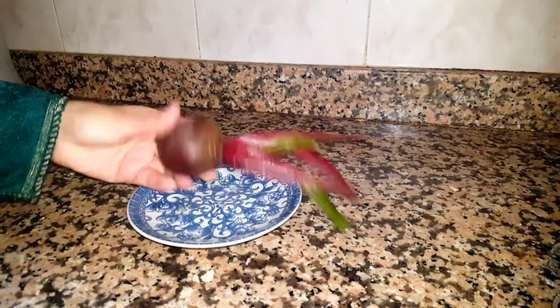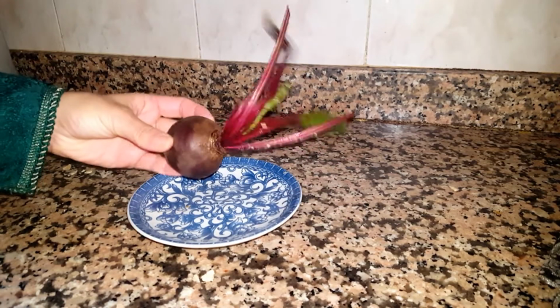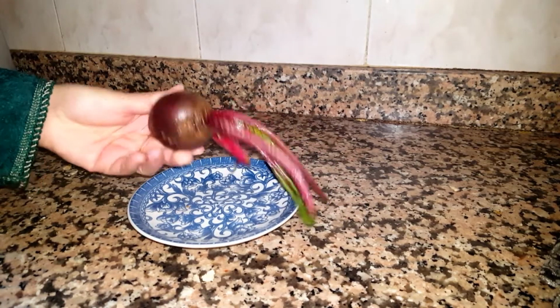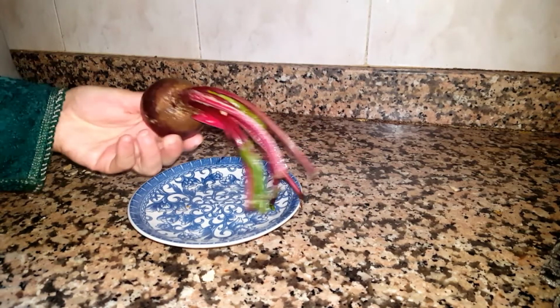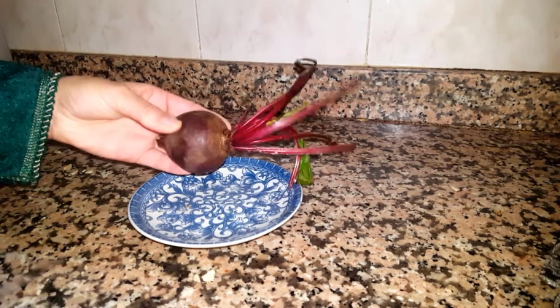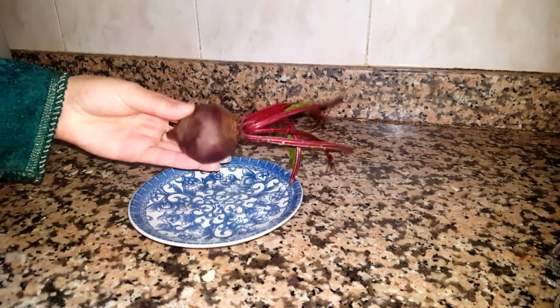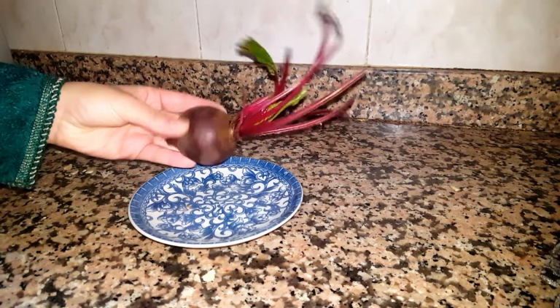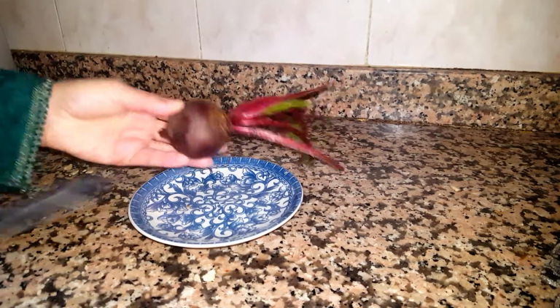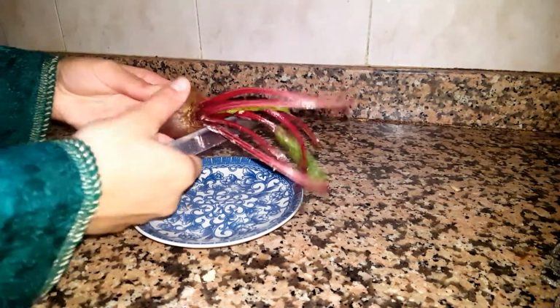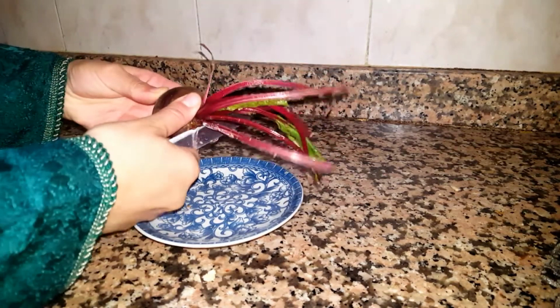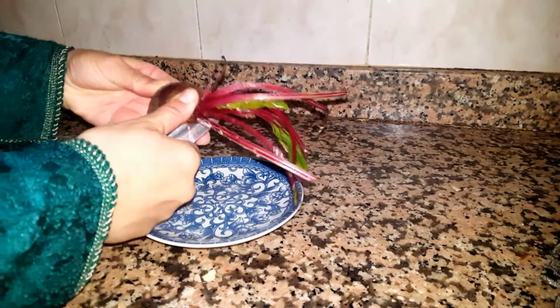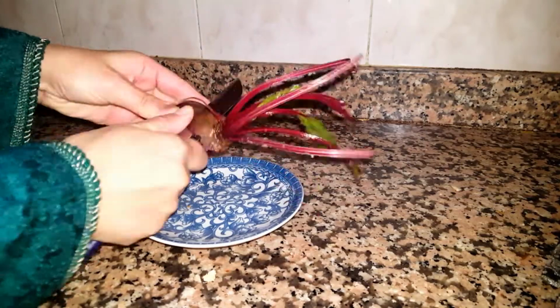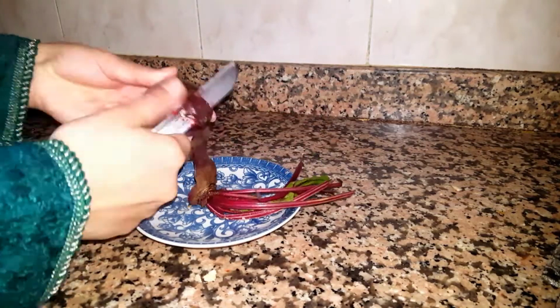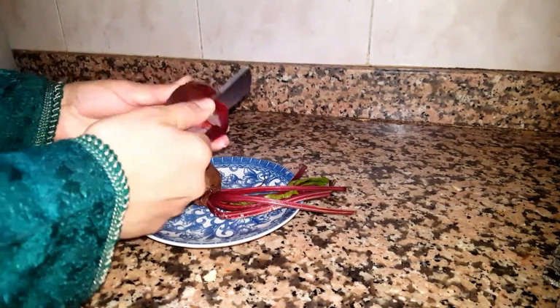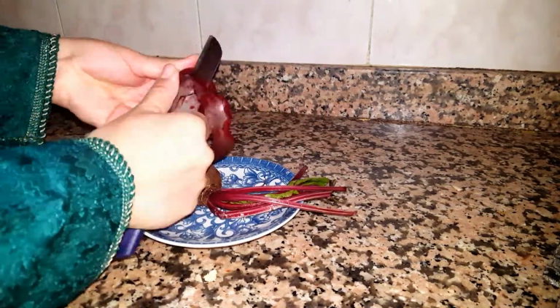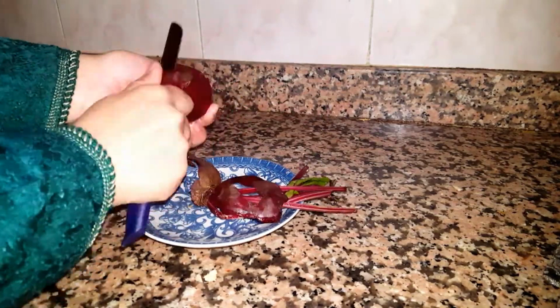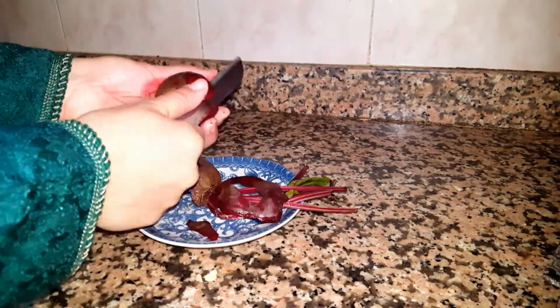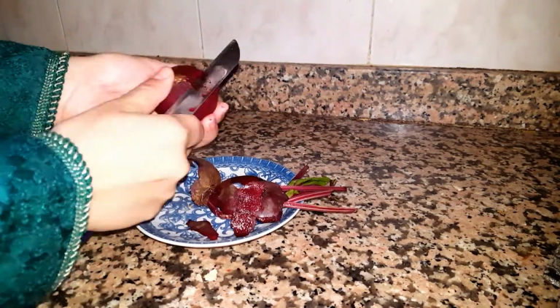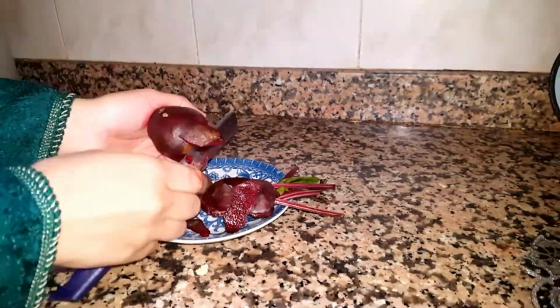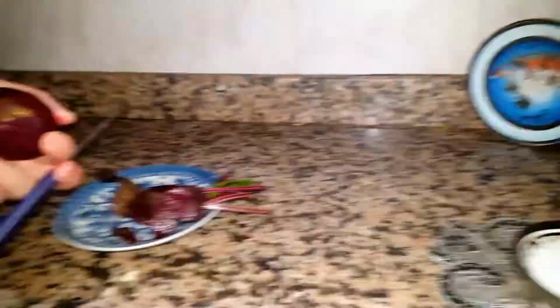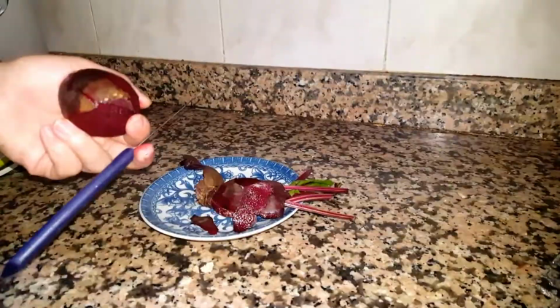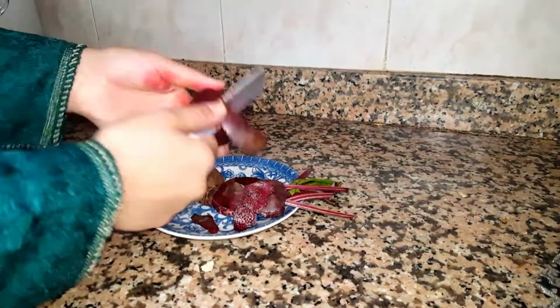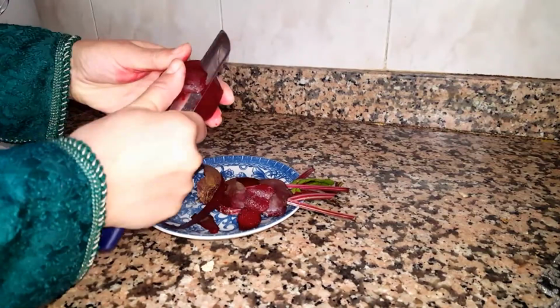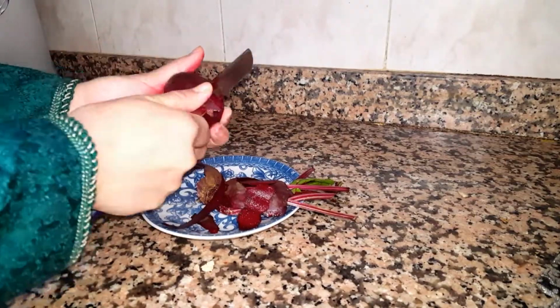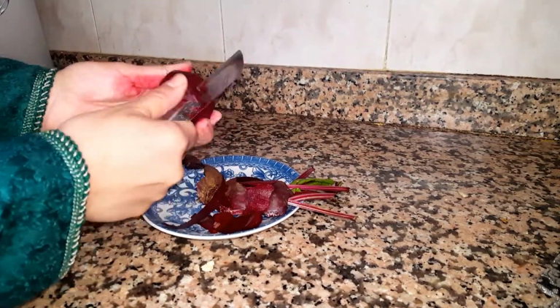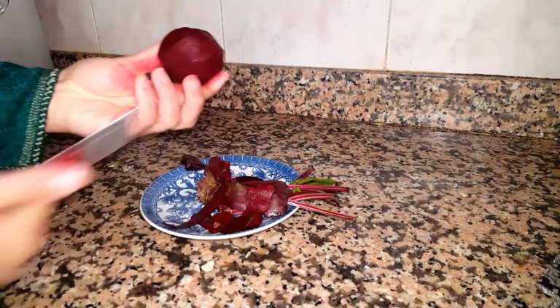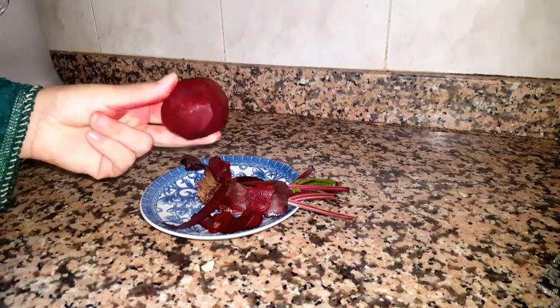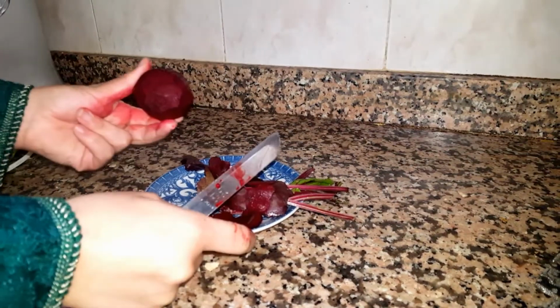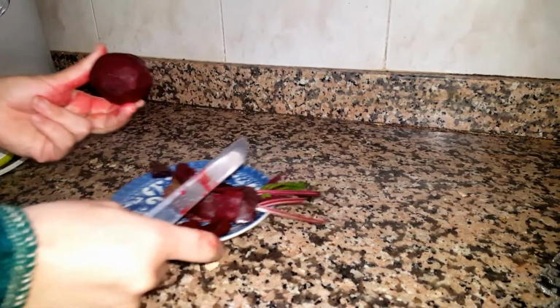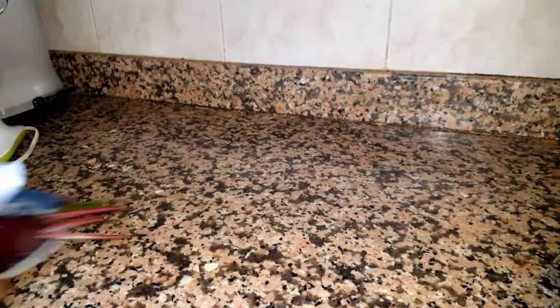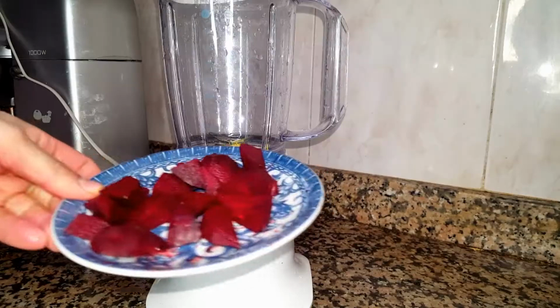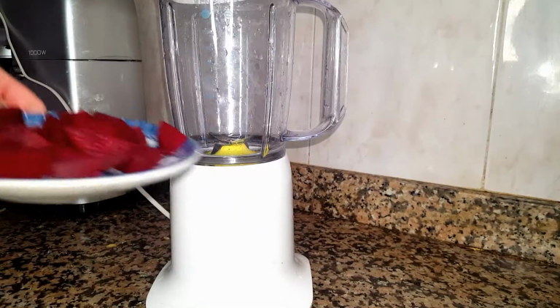Hello guys and welcome back to my channel. Today we are going to blend the Moroccan recipe to color your hair in red. We're gonna need a beet root.